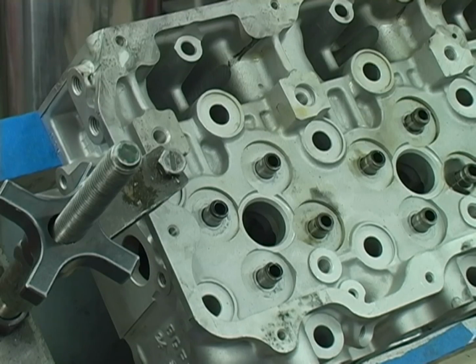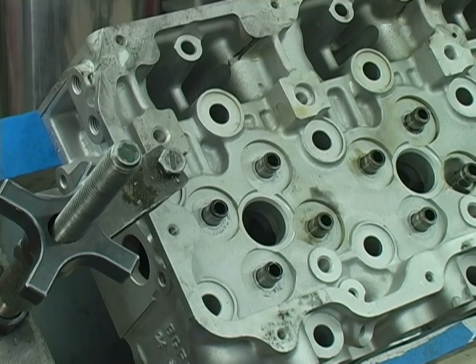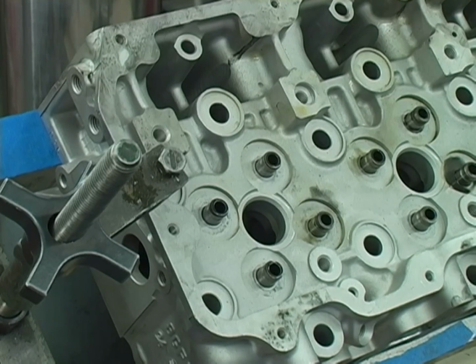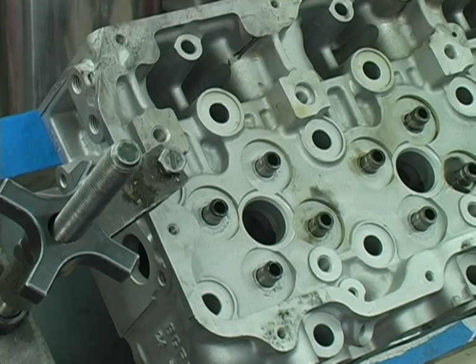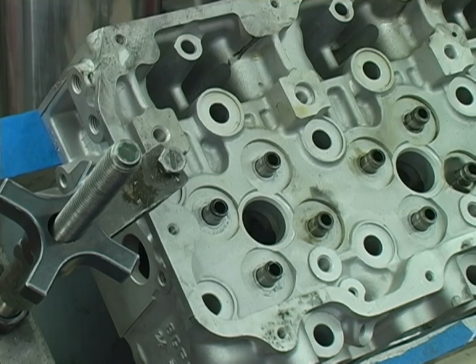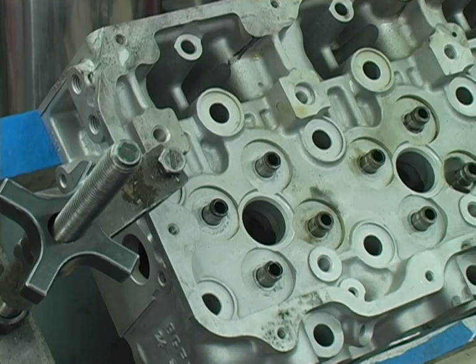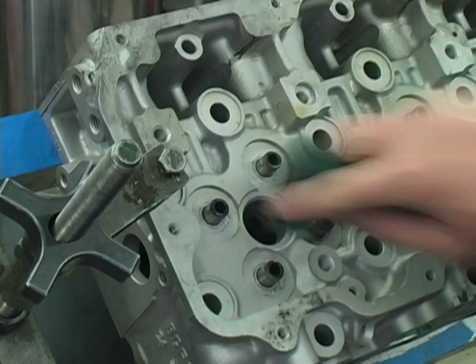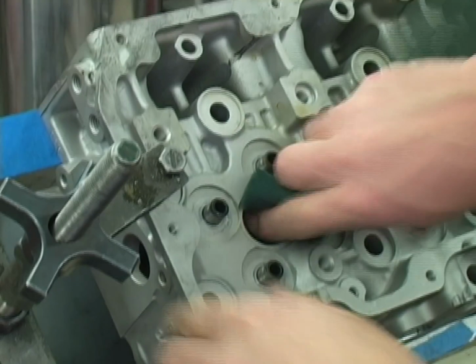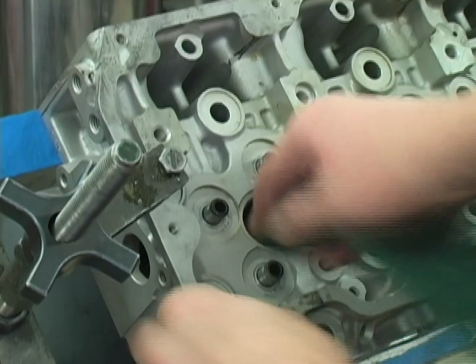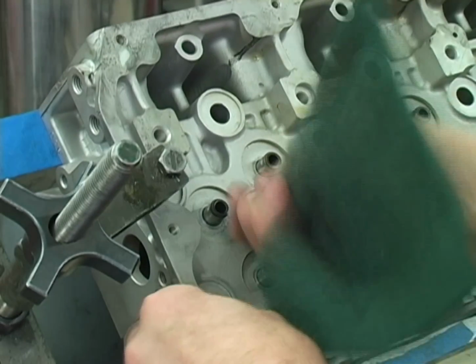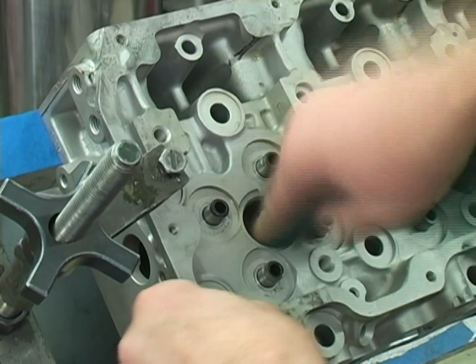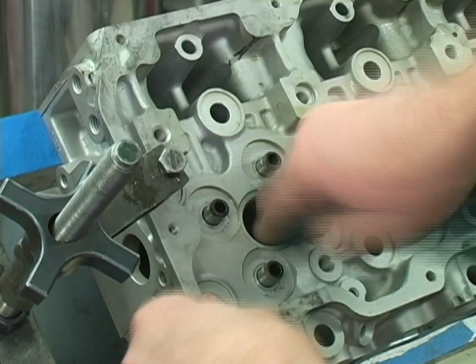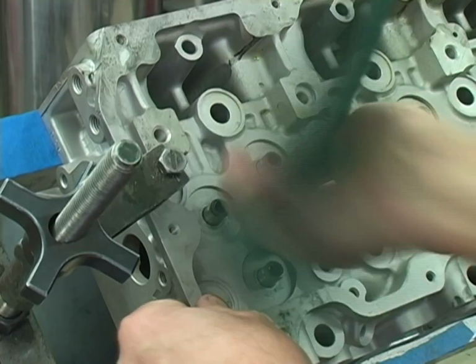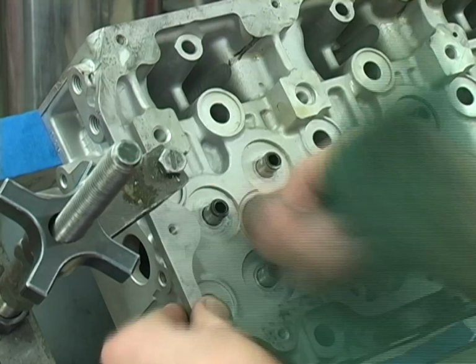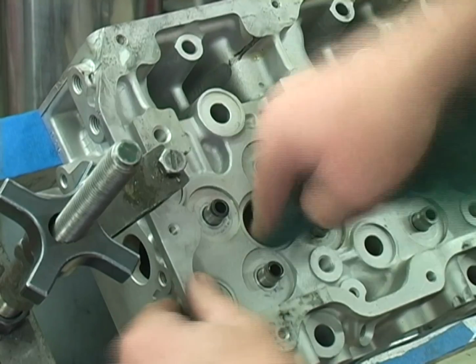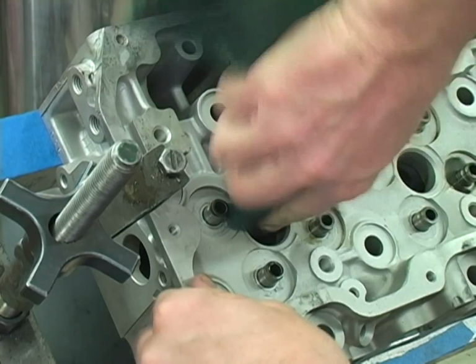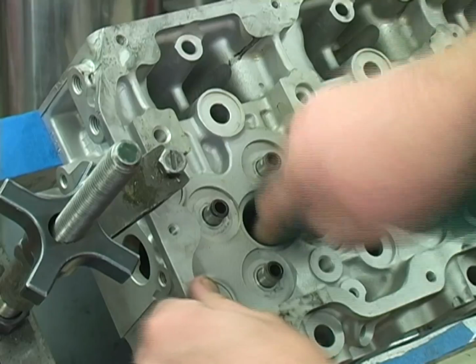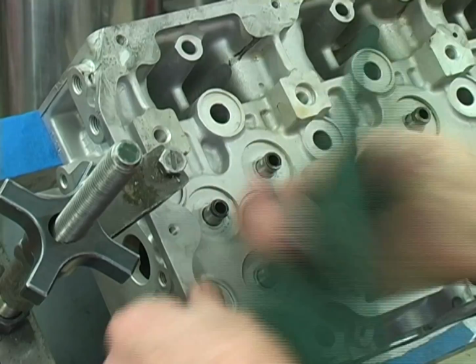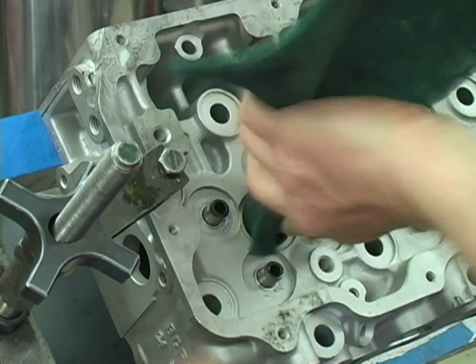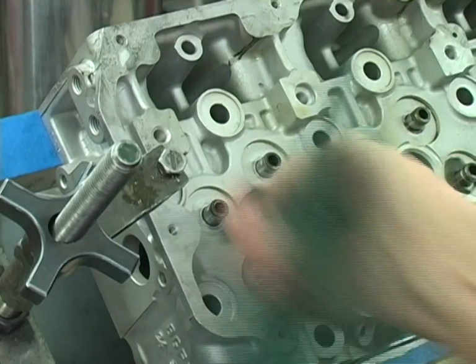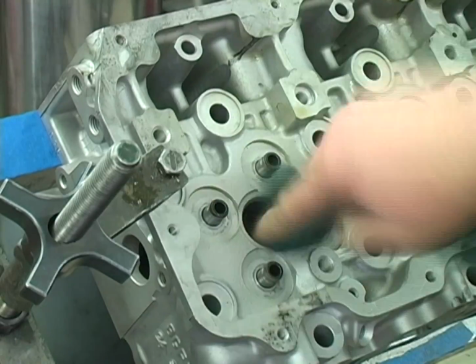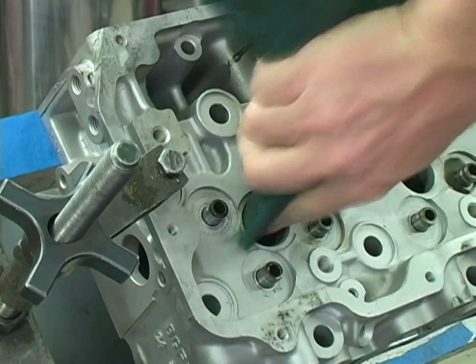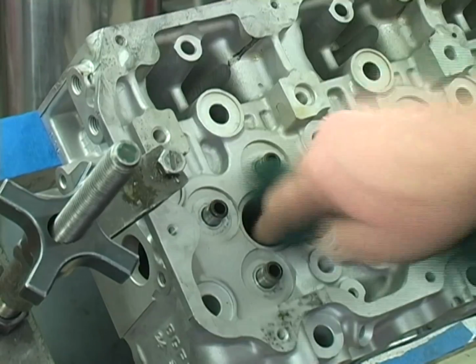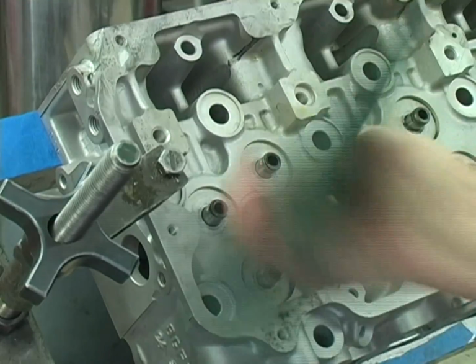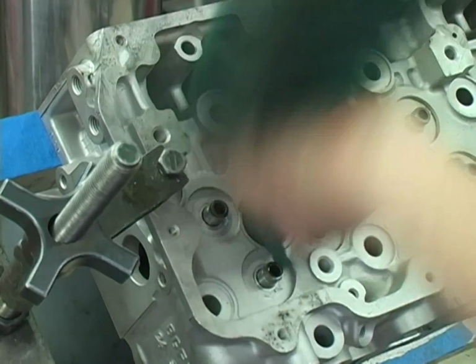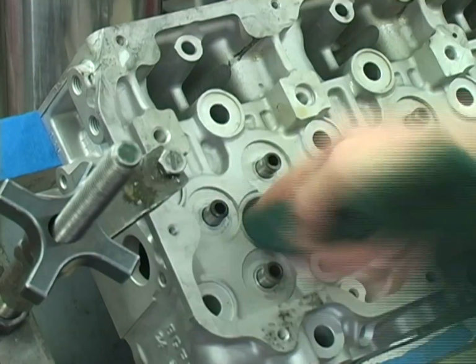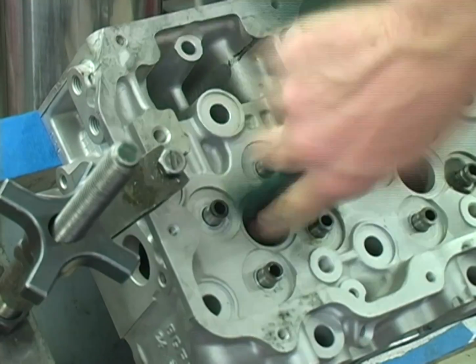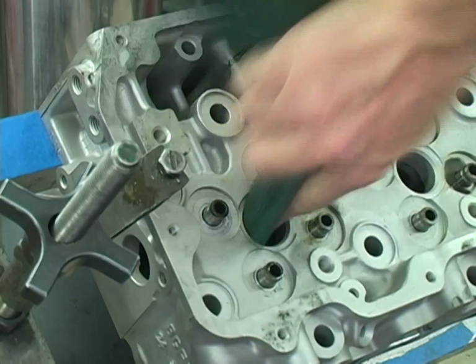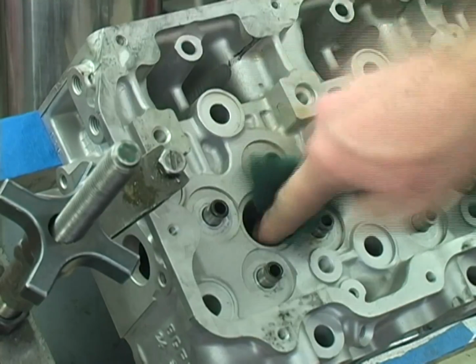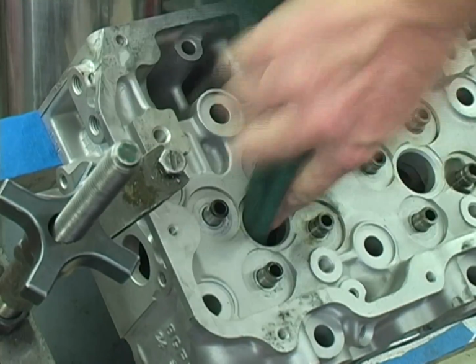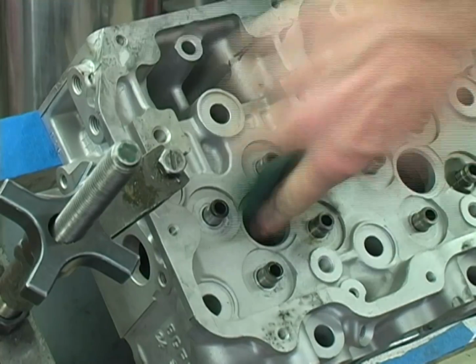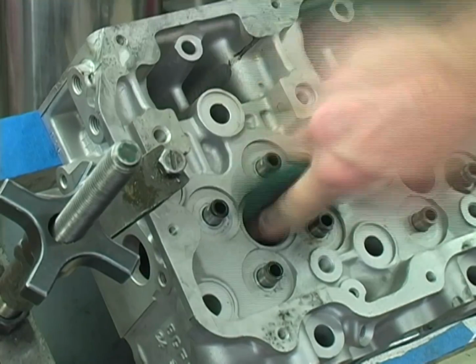Now clean the threads. Clean the injector seat area and the upper o-ring bore with Scotch-Rite, then rinse with brake cleaner and blow it dry.